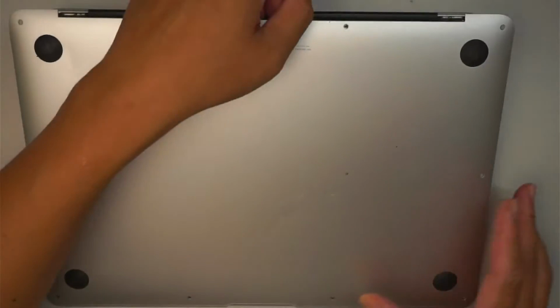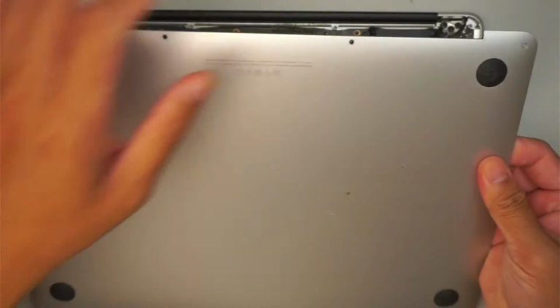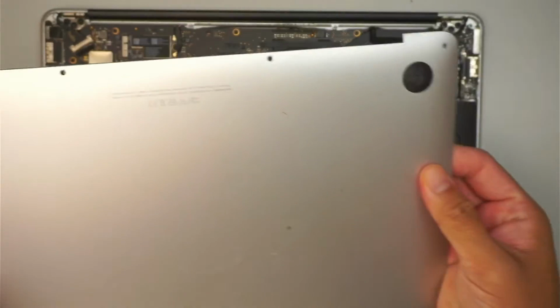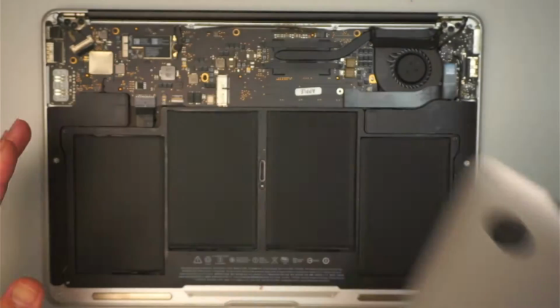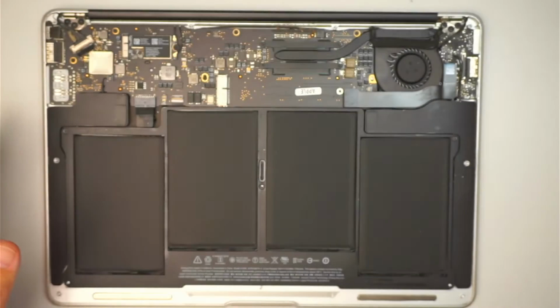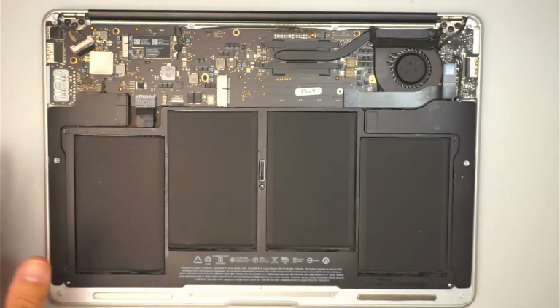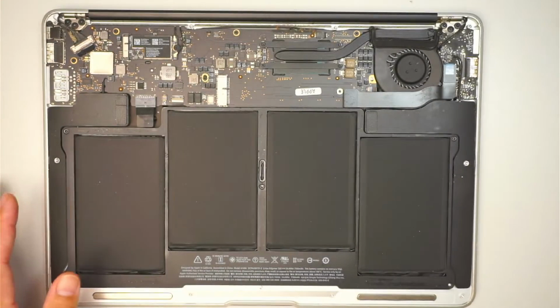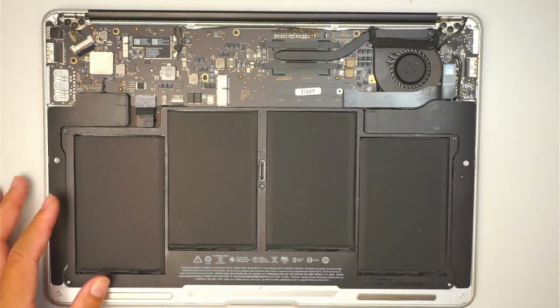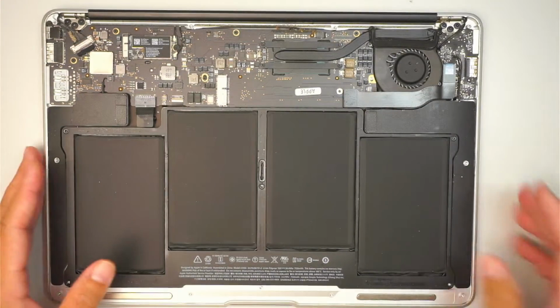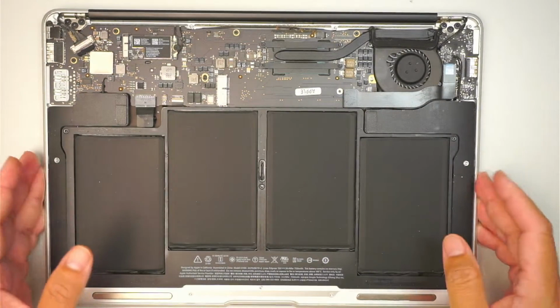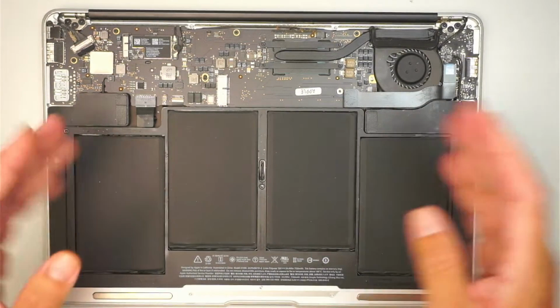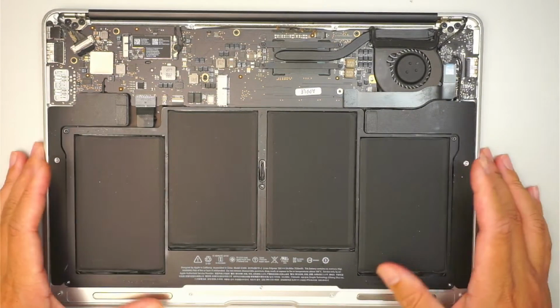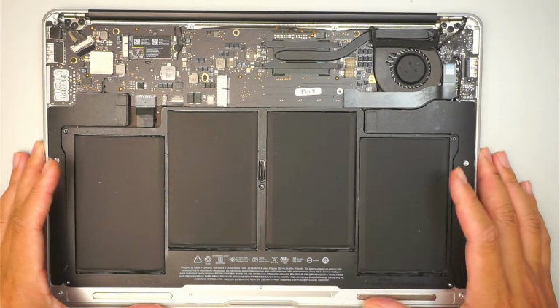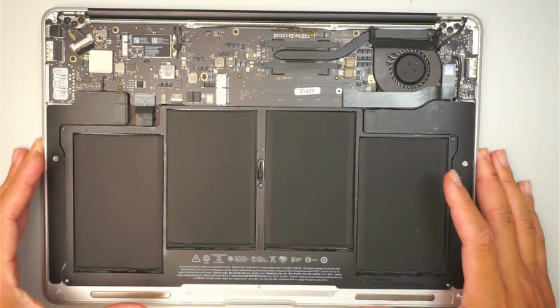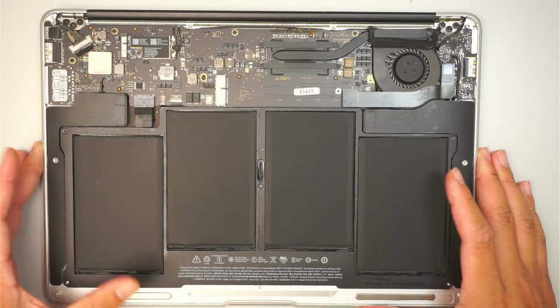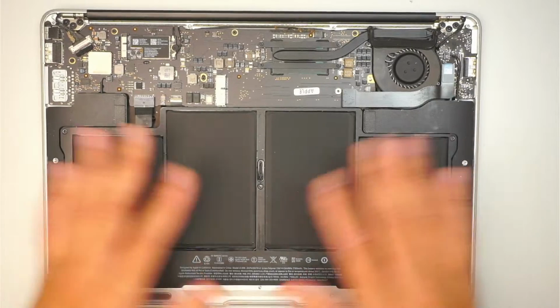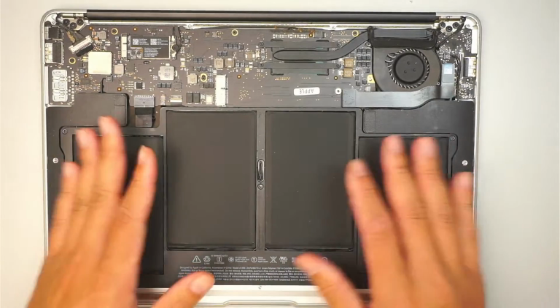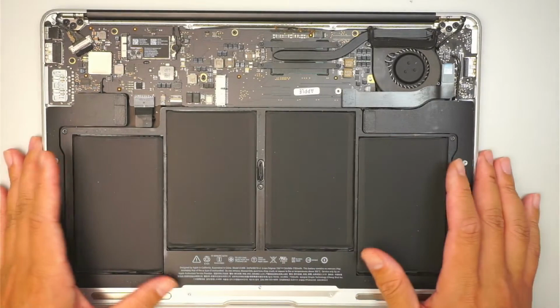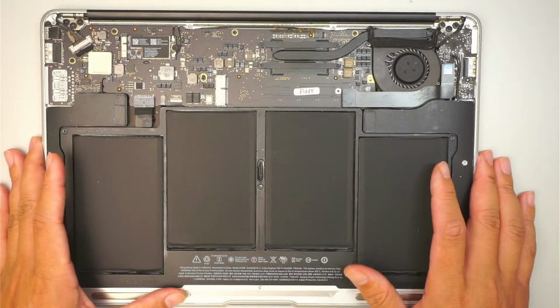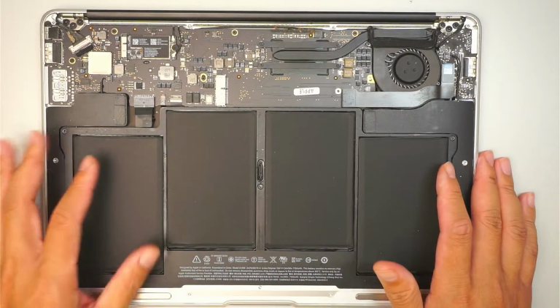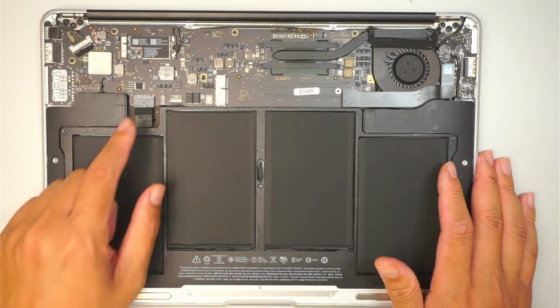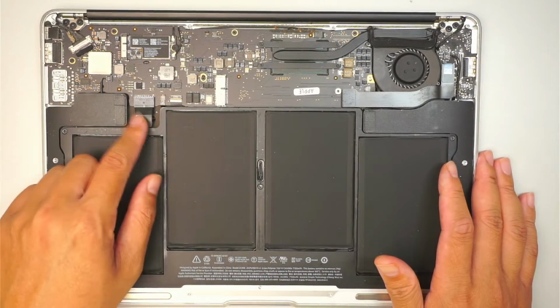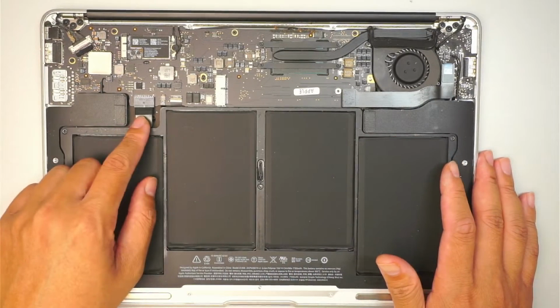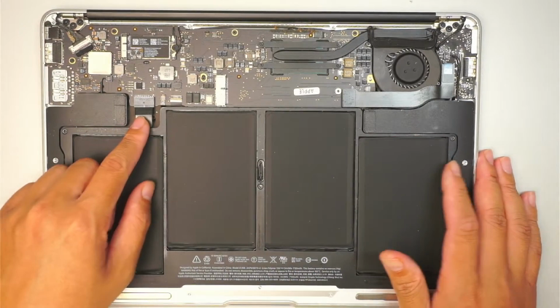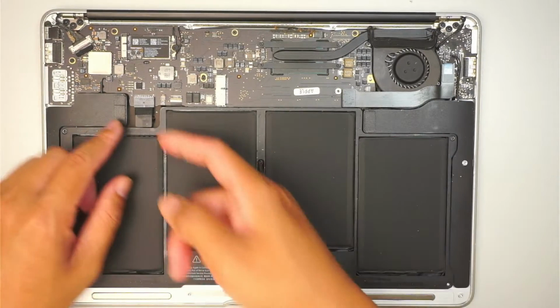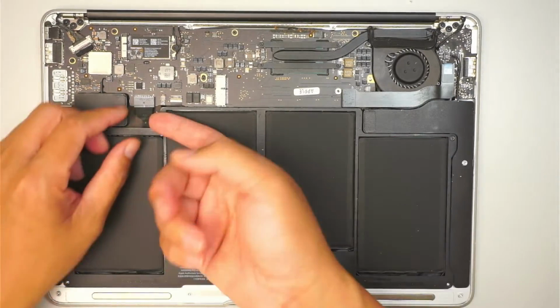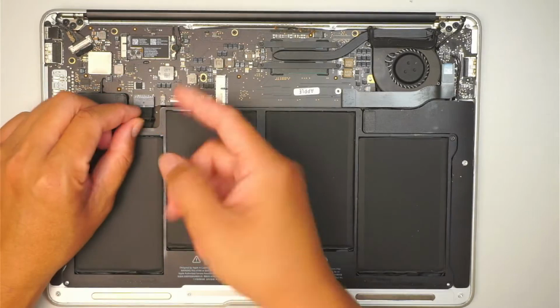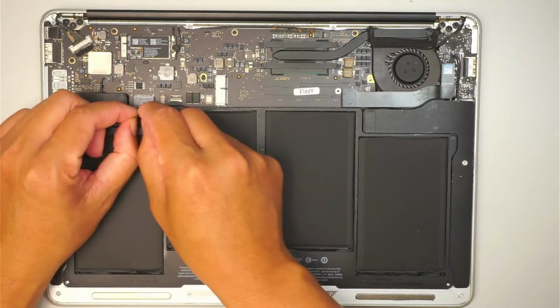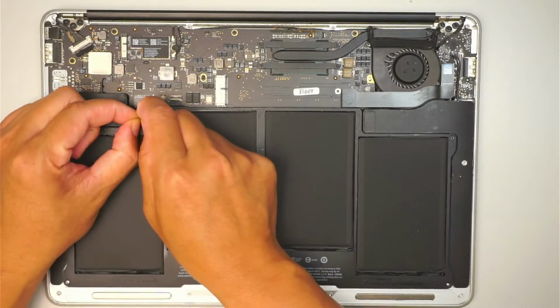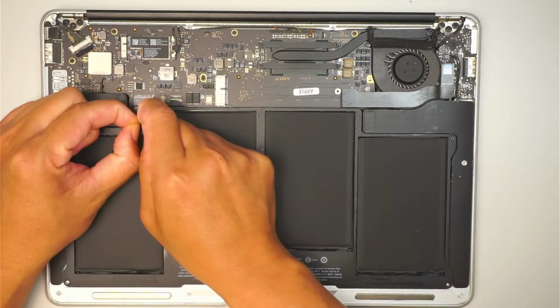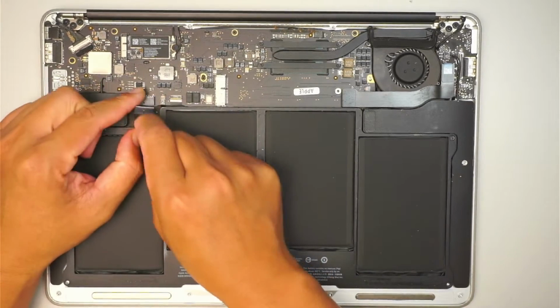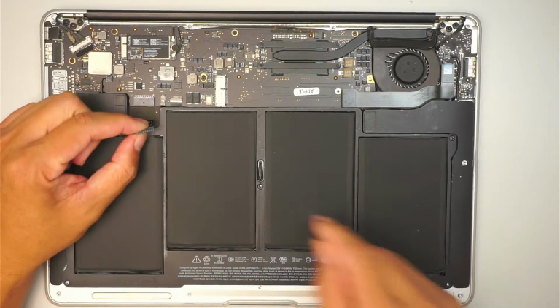Just remove the back cover. Here you'll be seeing the entire laptop, the internal part of it. Next step is to disconnect the battery — what you can do is just slide the connector down towards yourself.